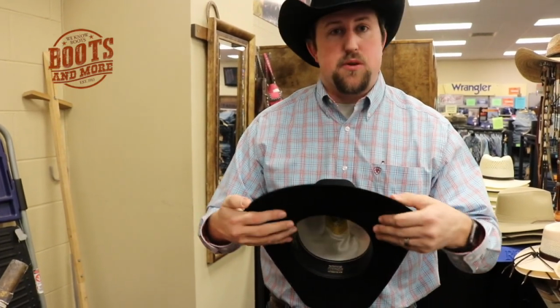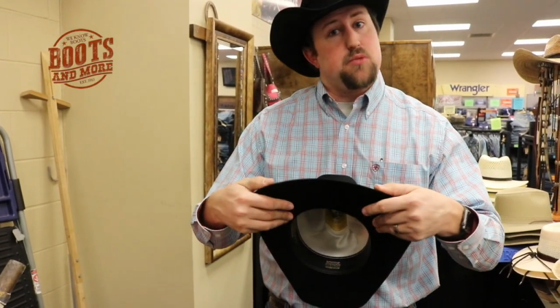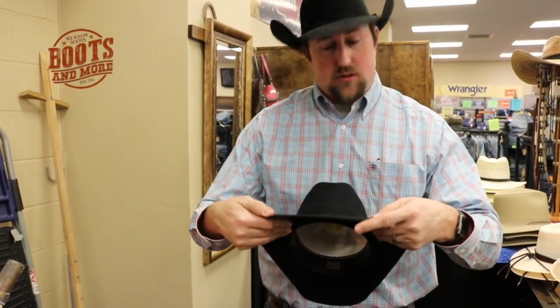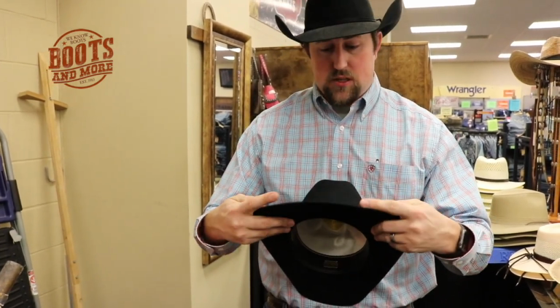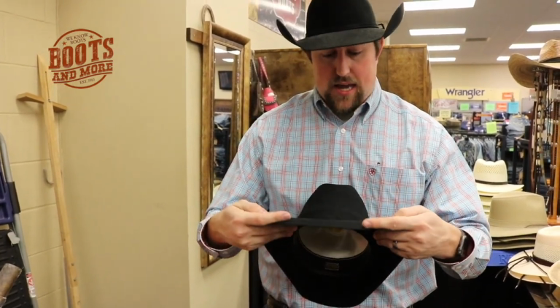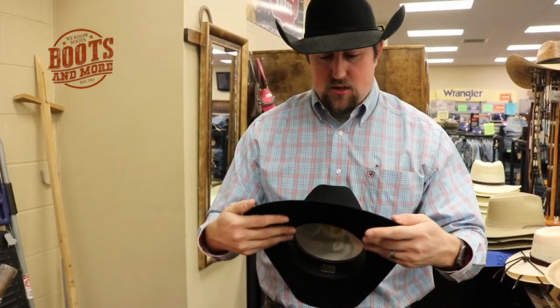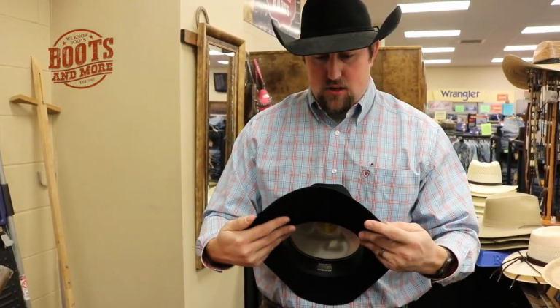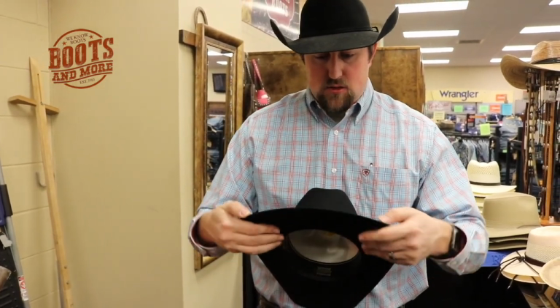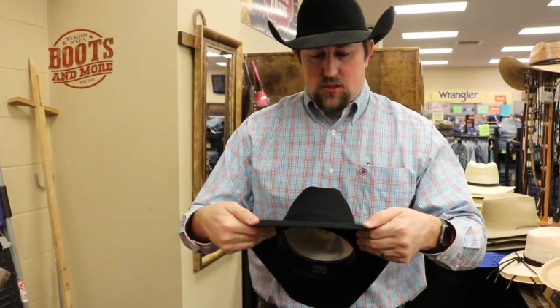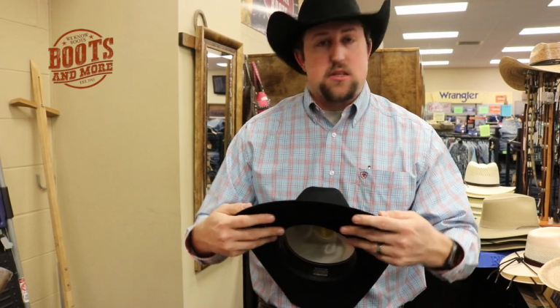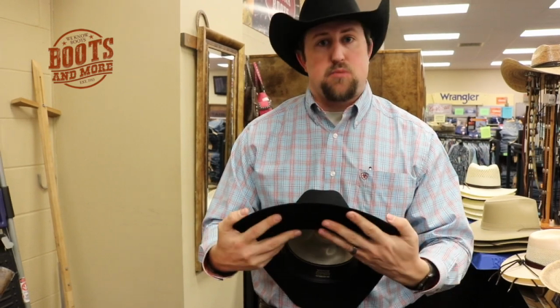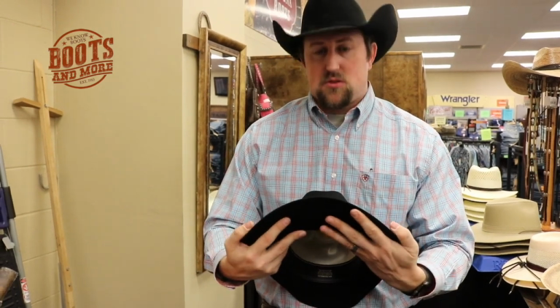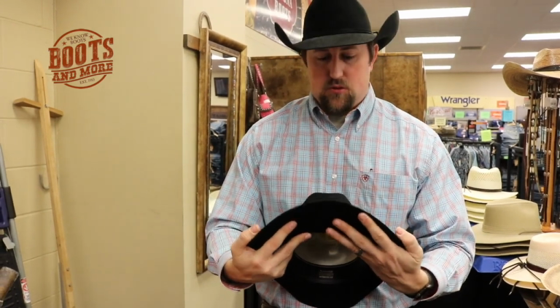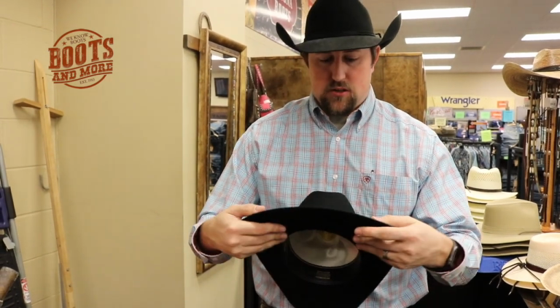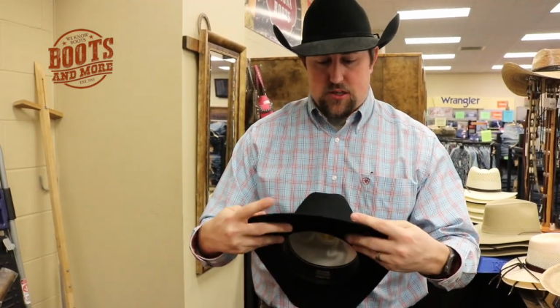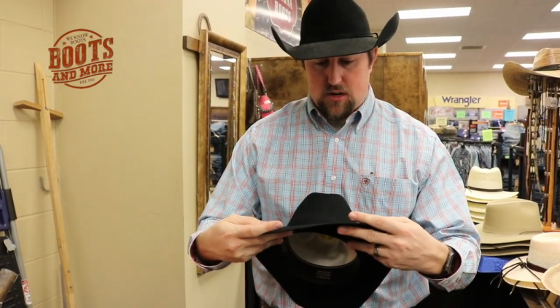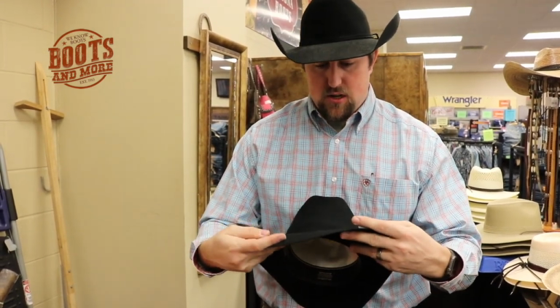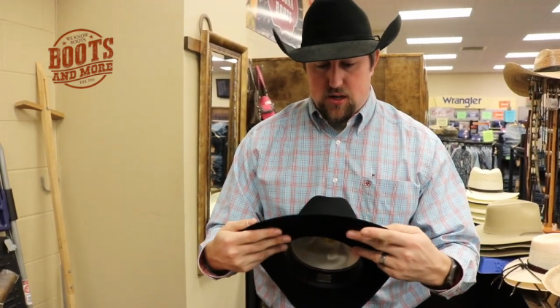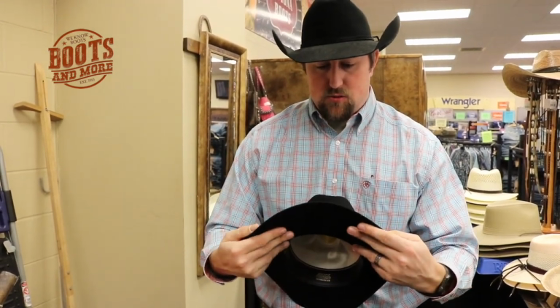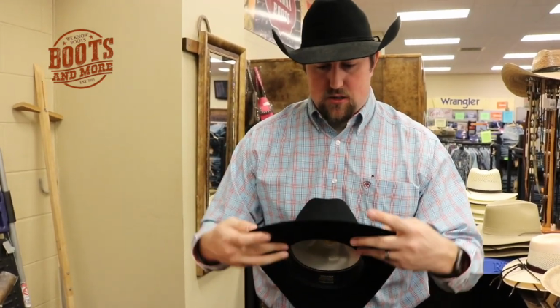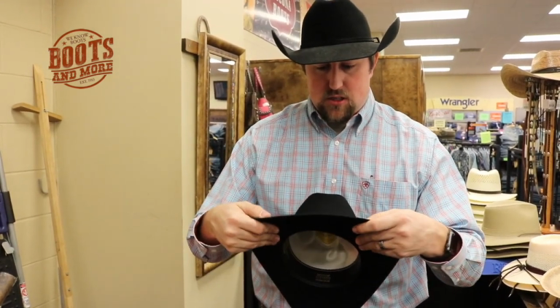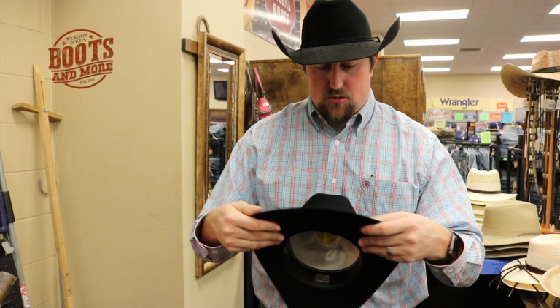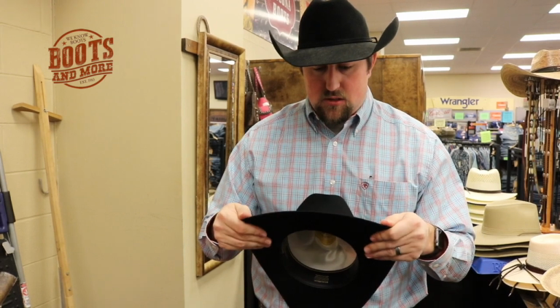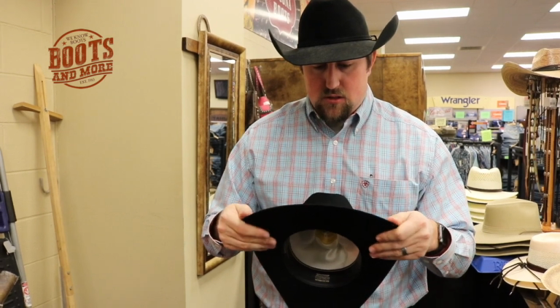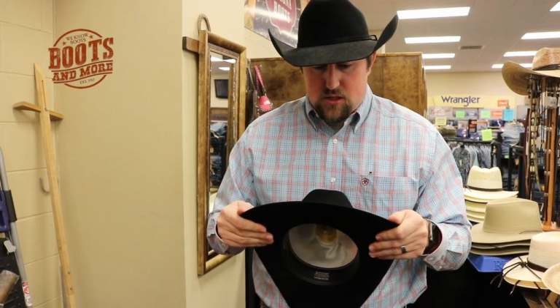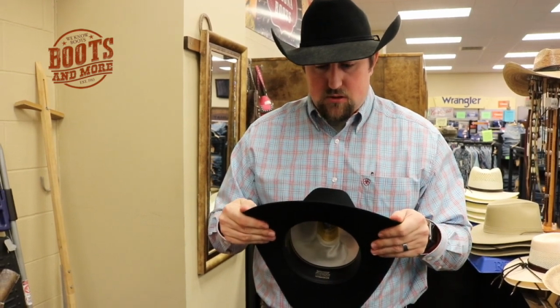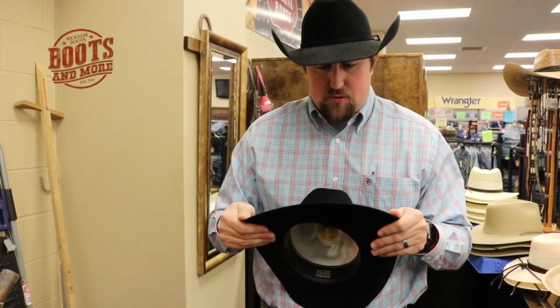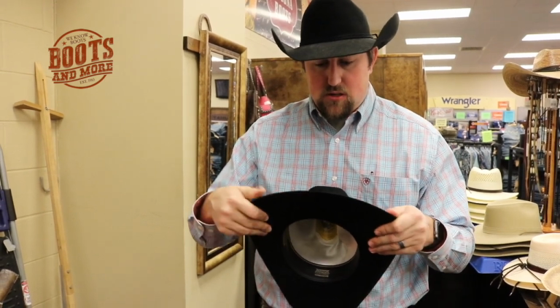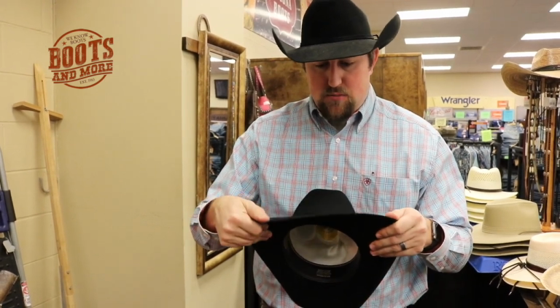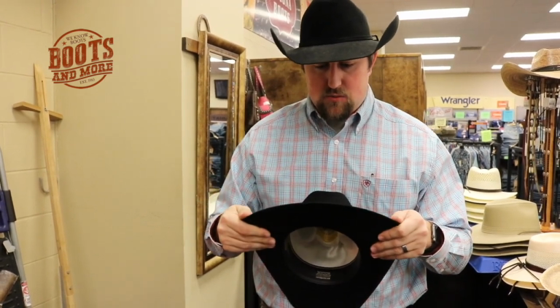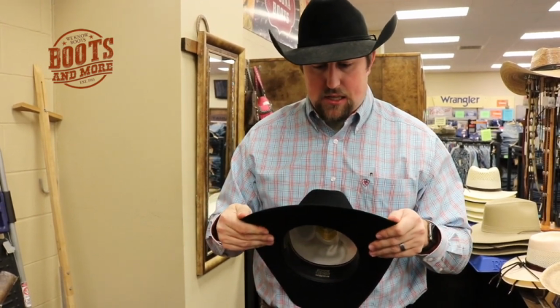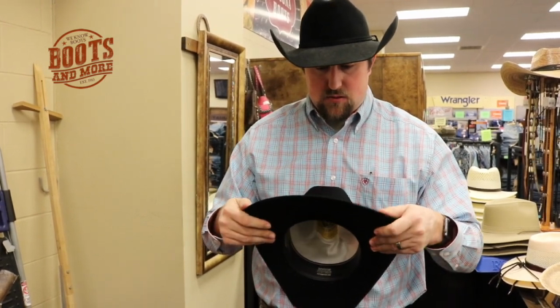So whether you're fitting a boot, whether you're fitting a hat, jeans, shirts, anything, belts — we want to make sure it fits just right. And with this we want to make sure it's shaped just right so that our customer is happy with it, so they can come back and see us when they need anything else.